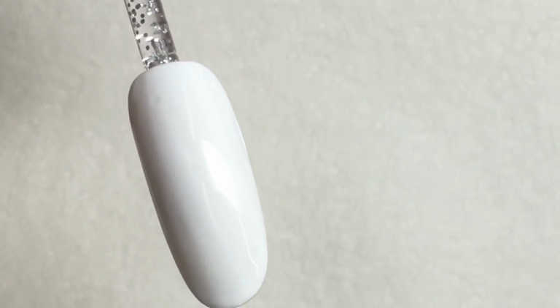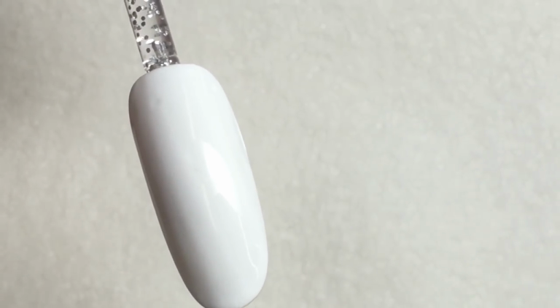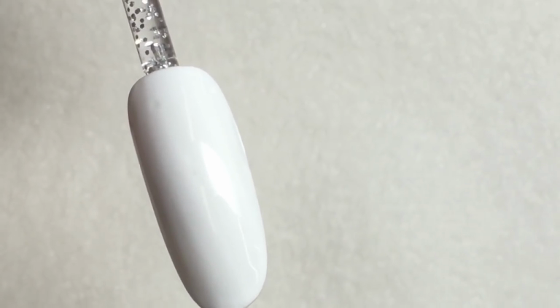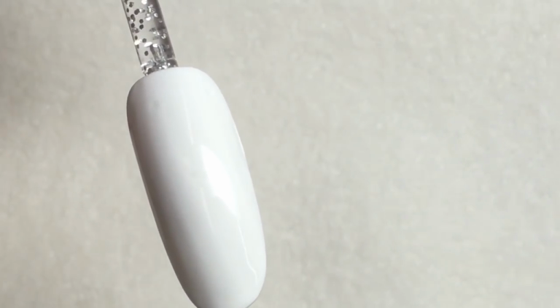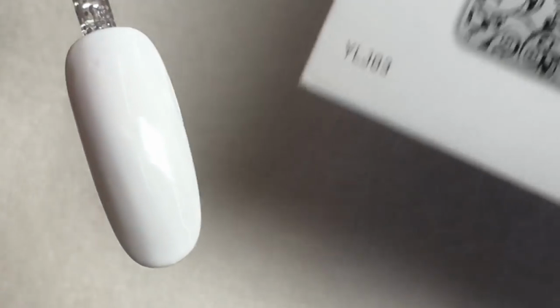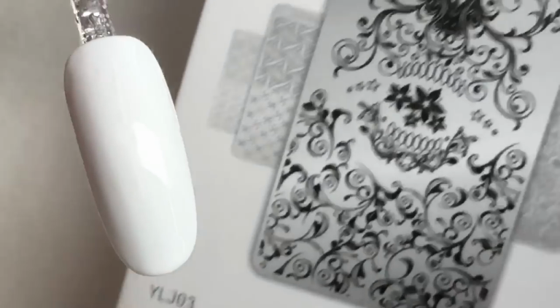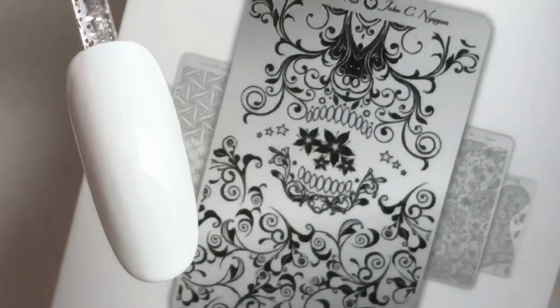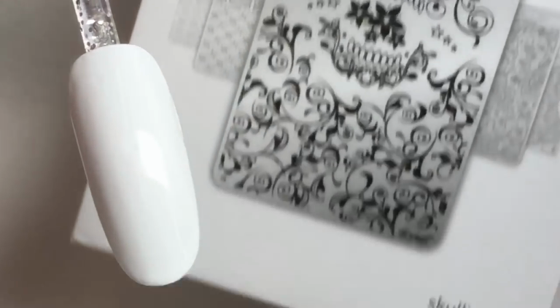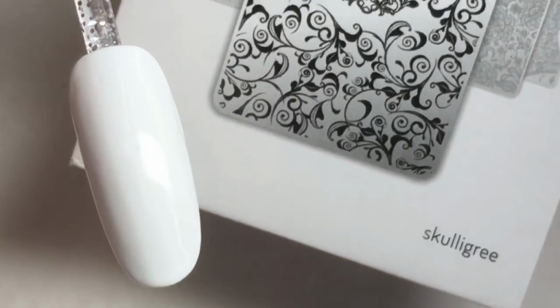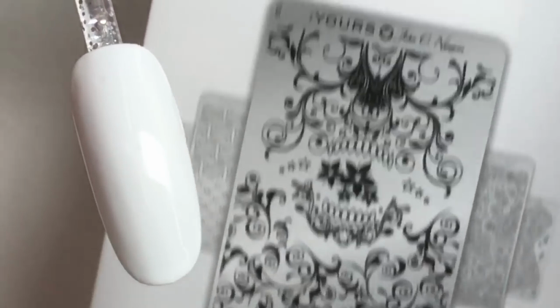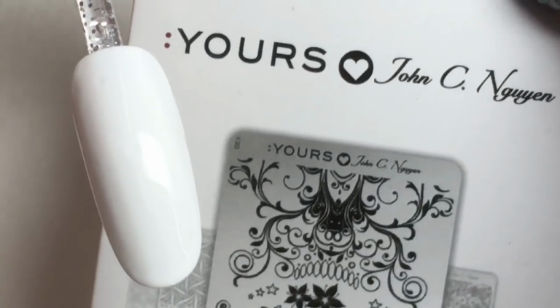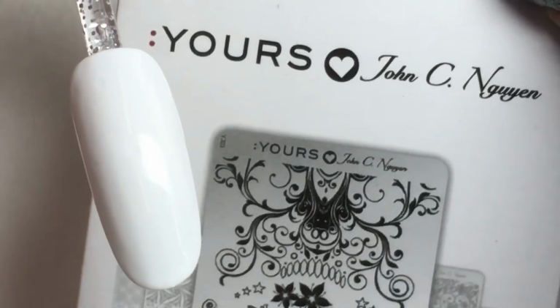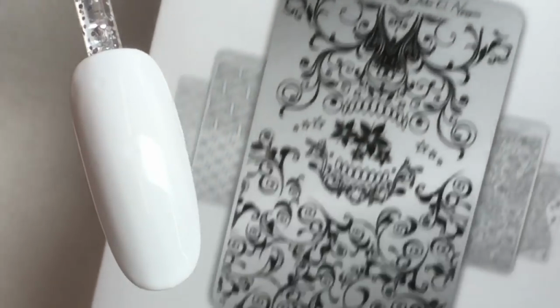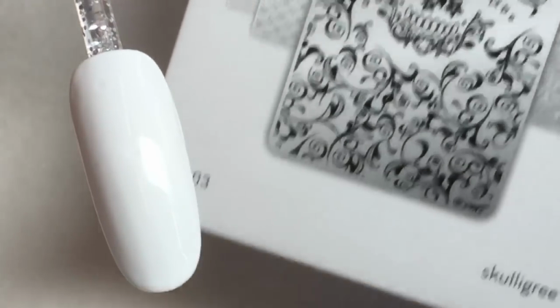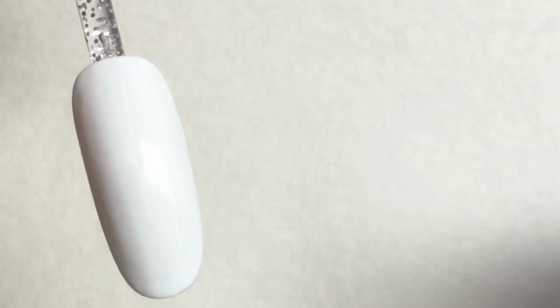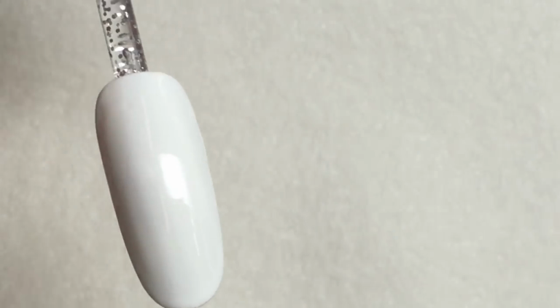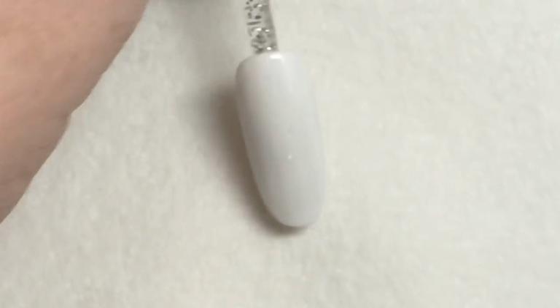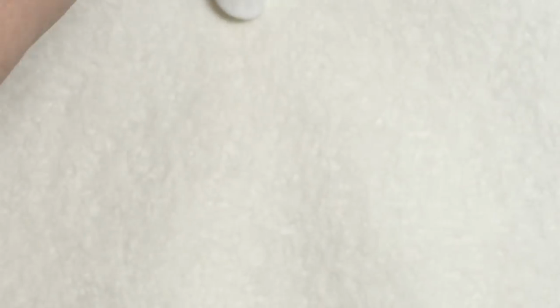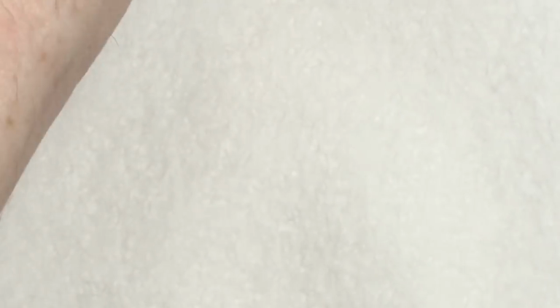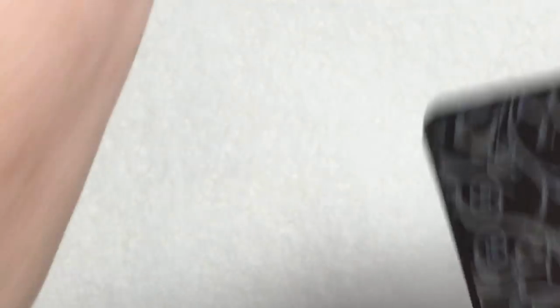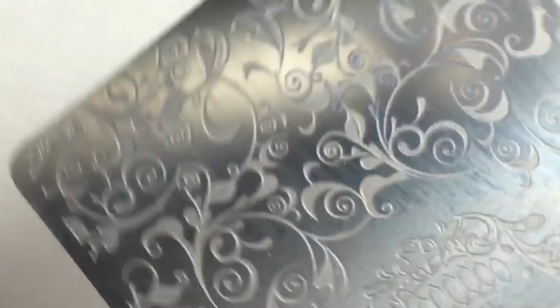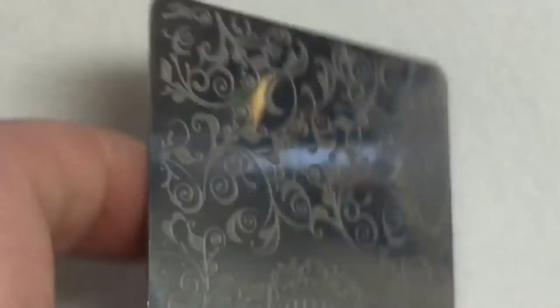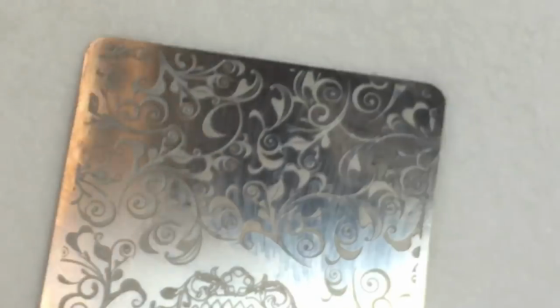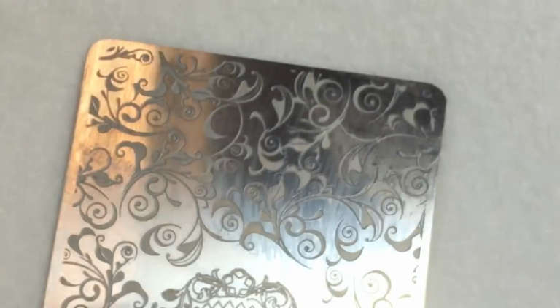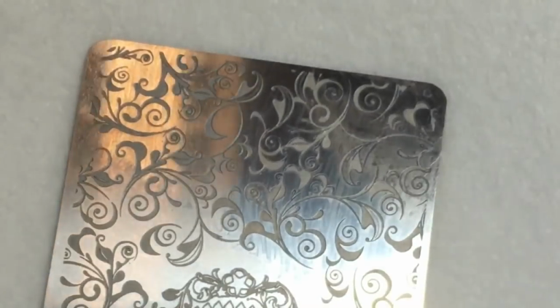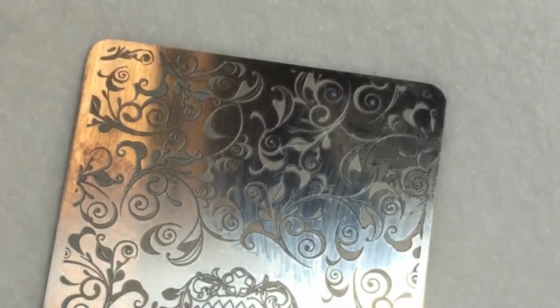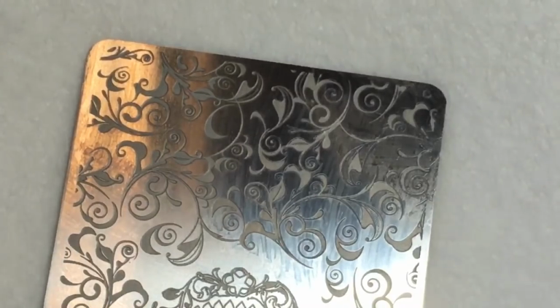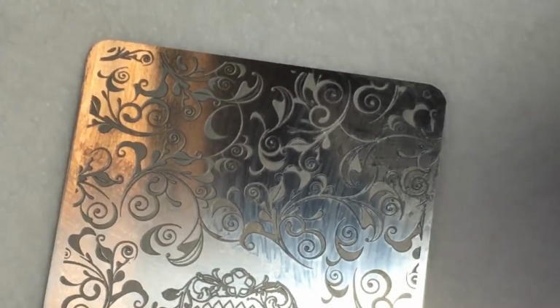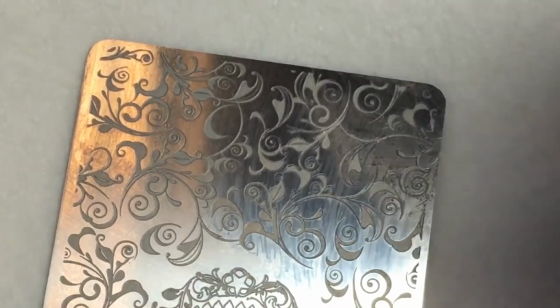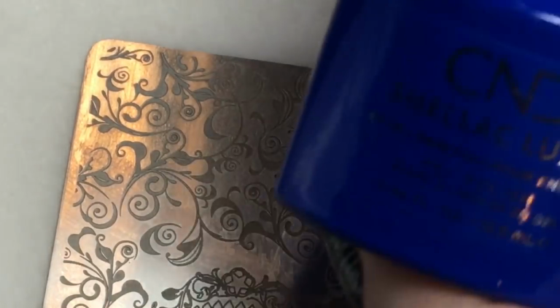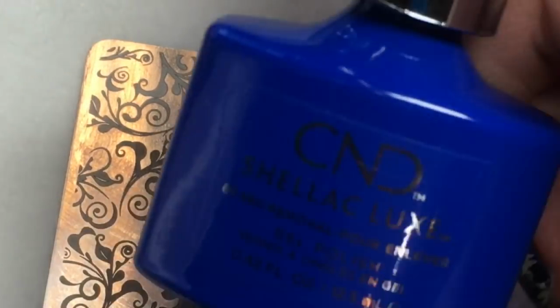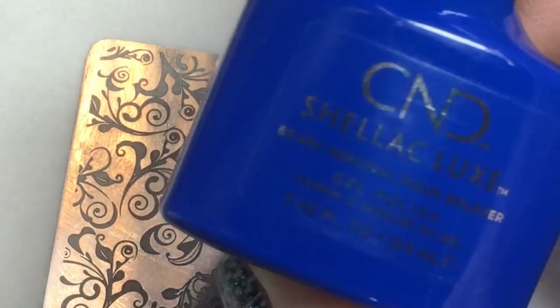Next, find a stamping plate that has a design on it that reminds you of Dutch pottery — this can be pretty much anything based on personal preference. The idea of Dutch pottery is more about the vibrant cobalt blue against the bright white.